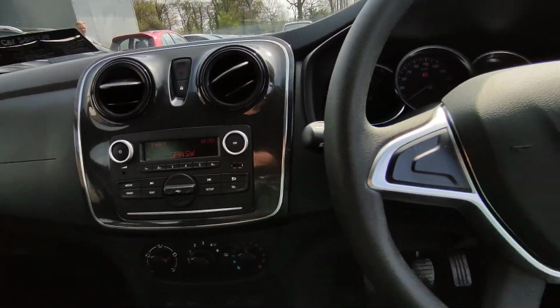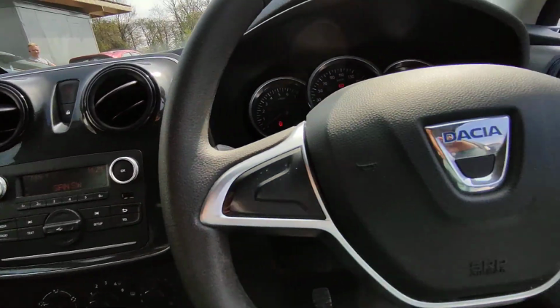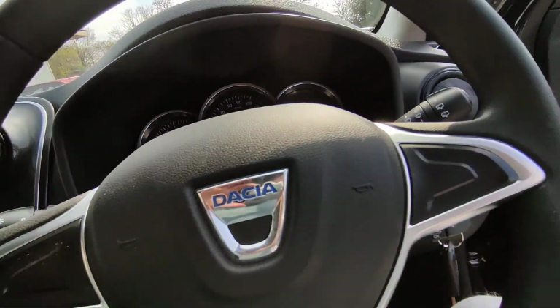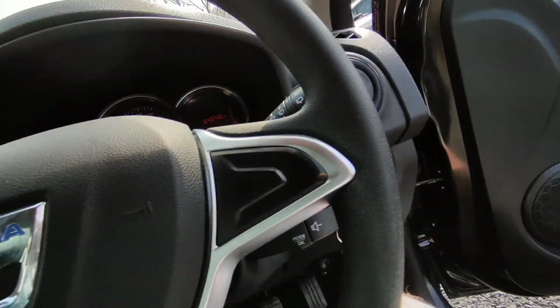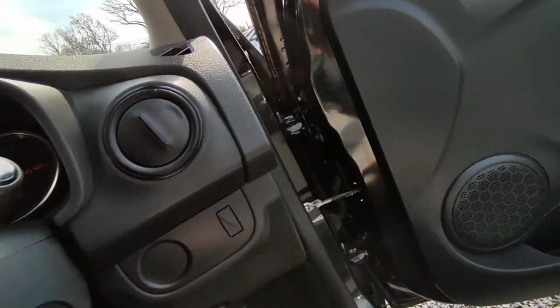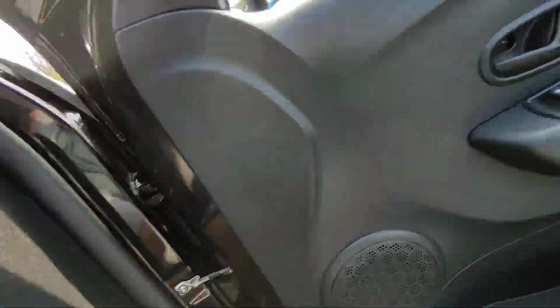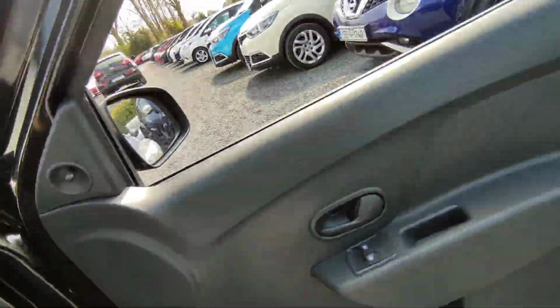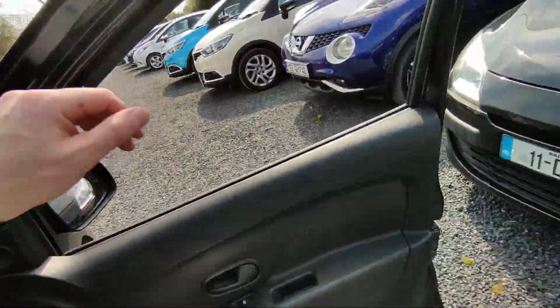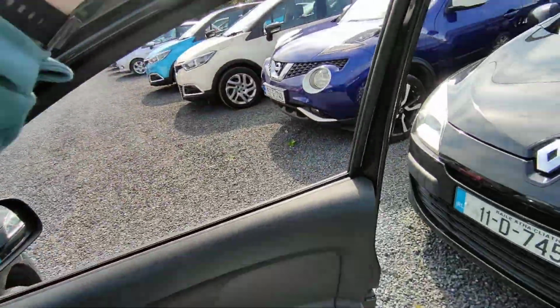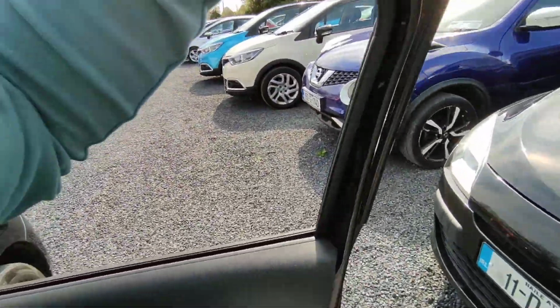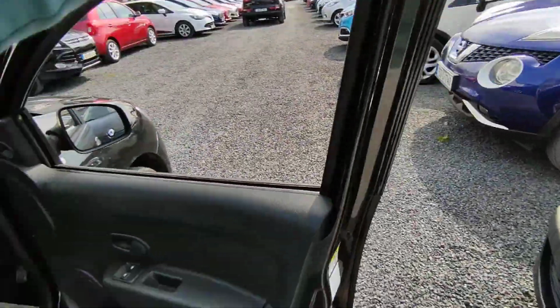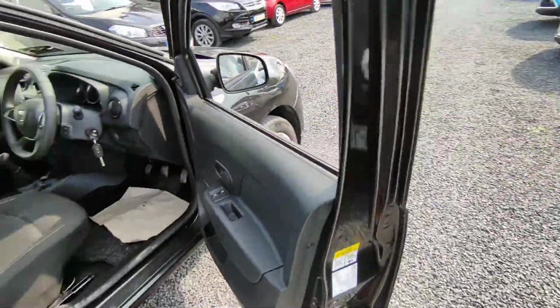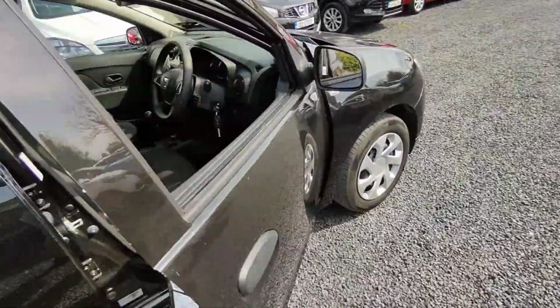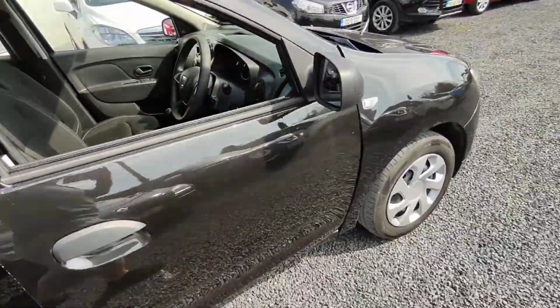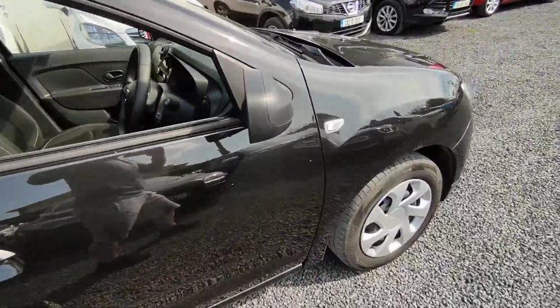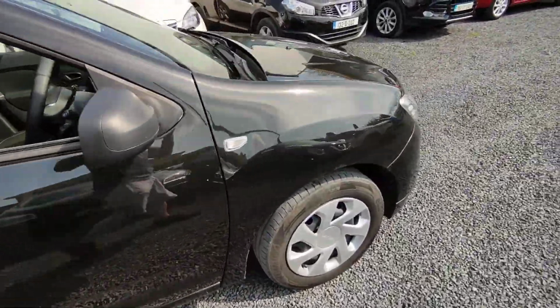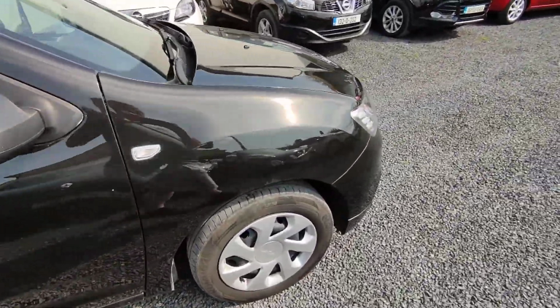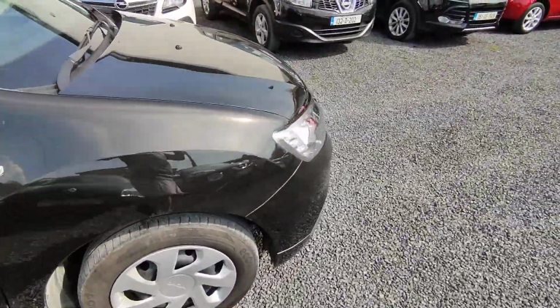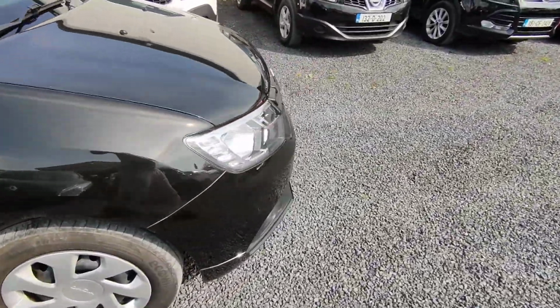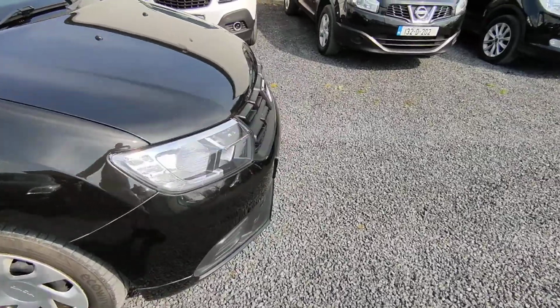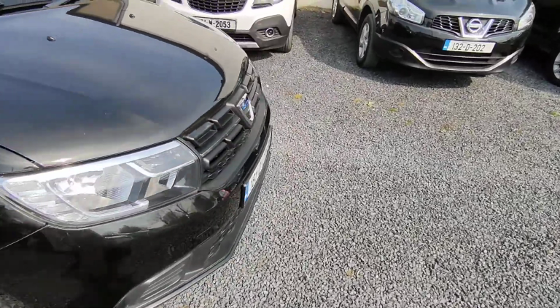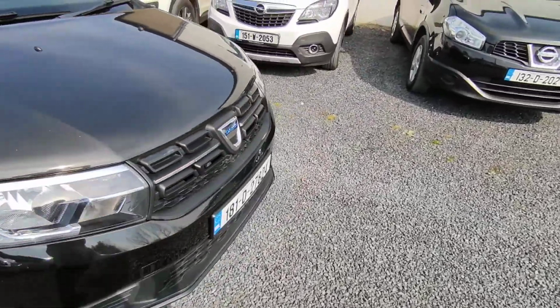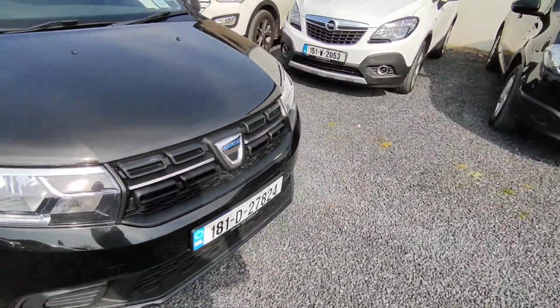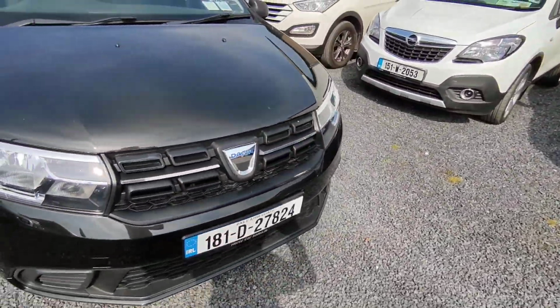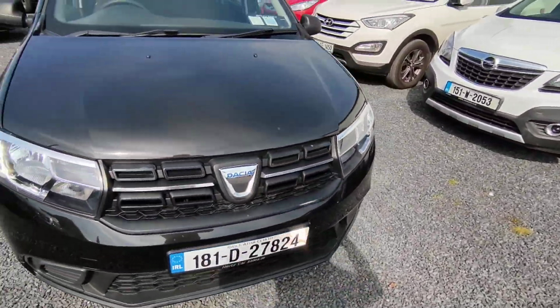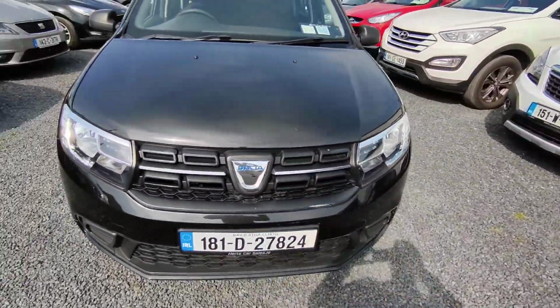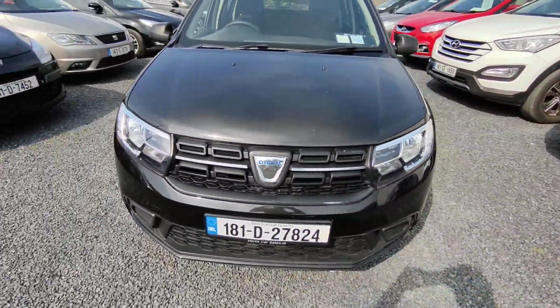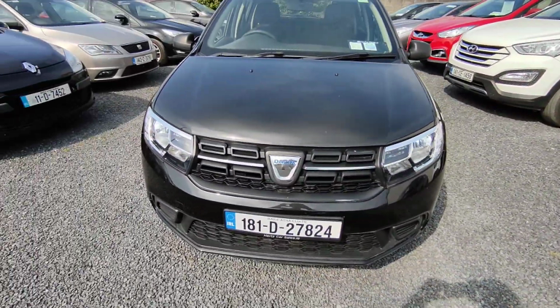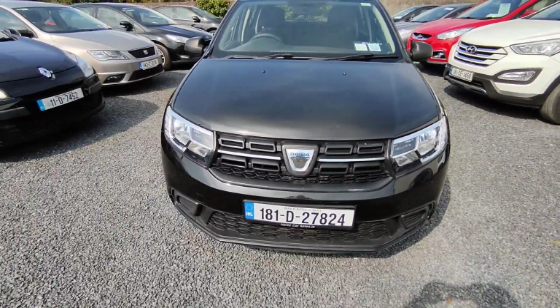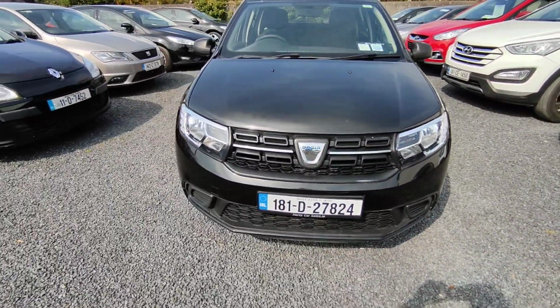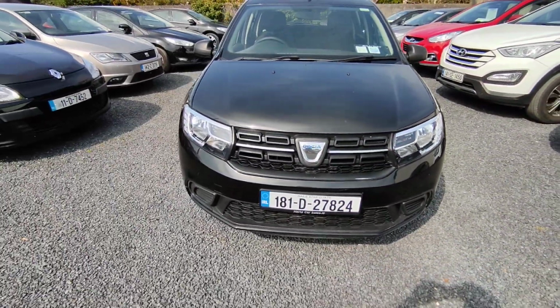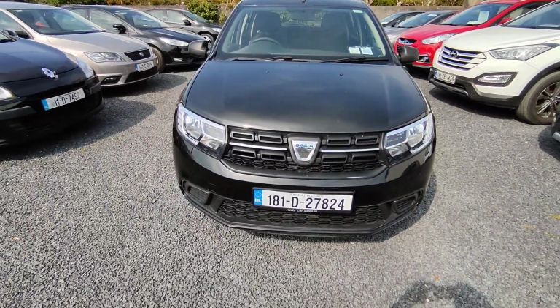There's just under 65,000 km on the clock. The car comes fully serviced. The car will come with a 3 months warranty and there's 3 months taxing on it.